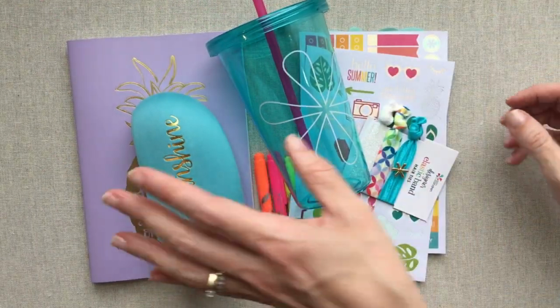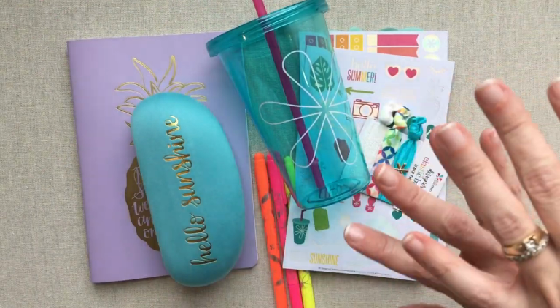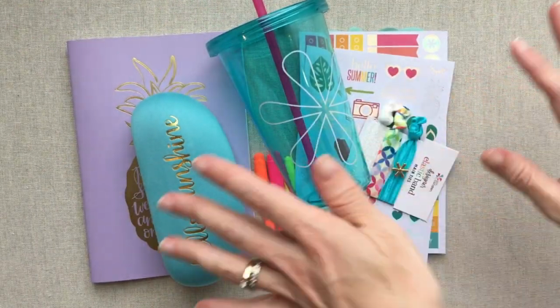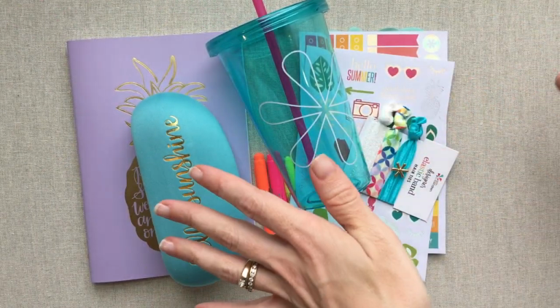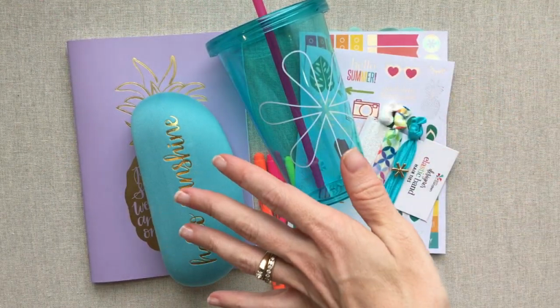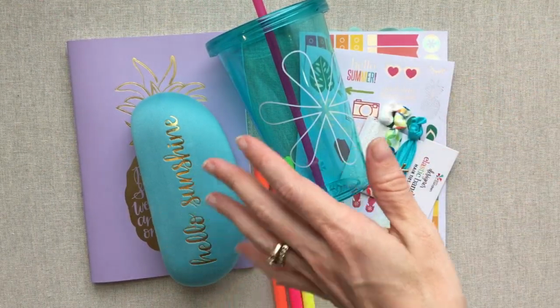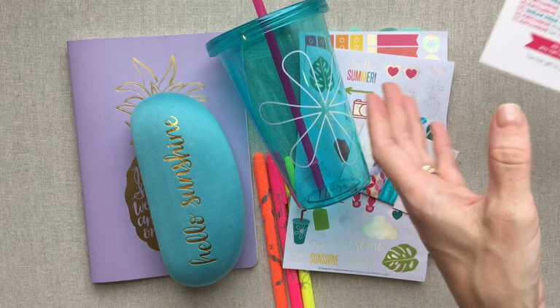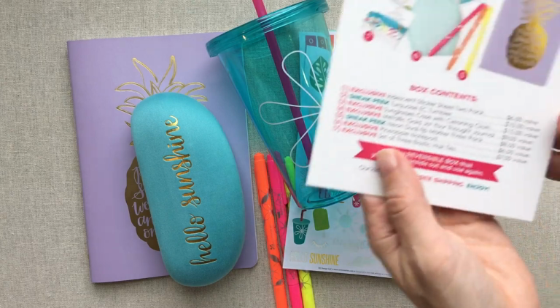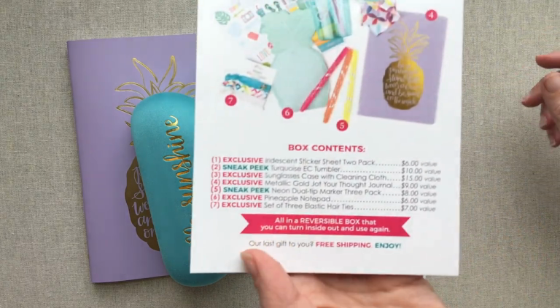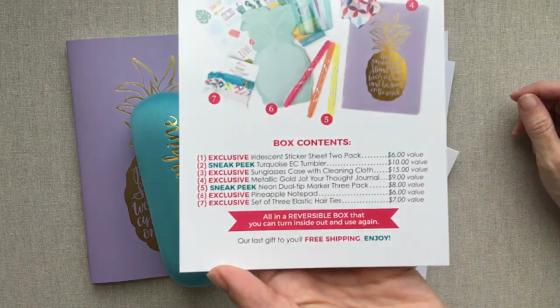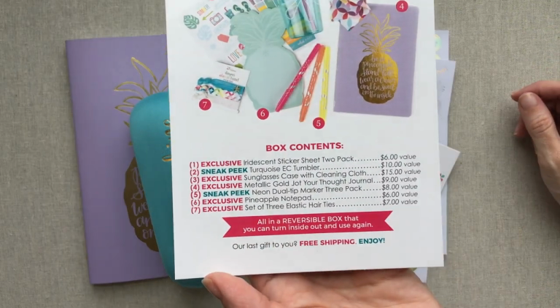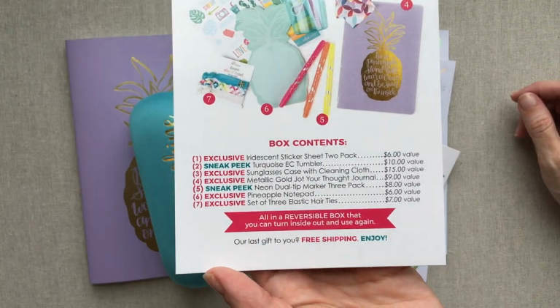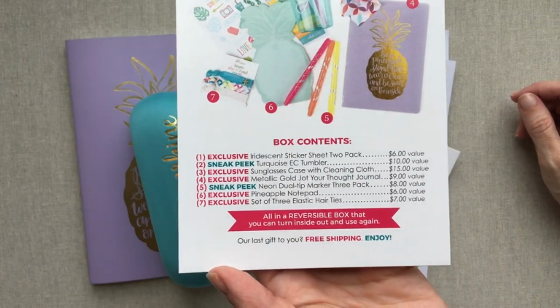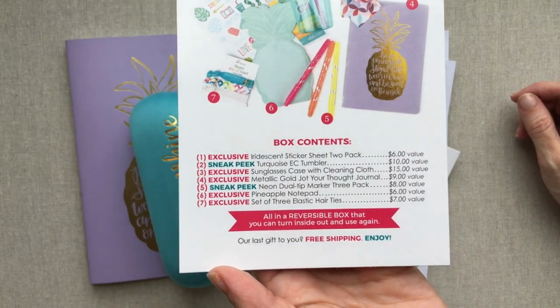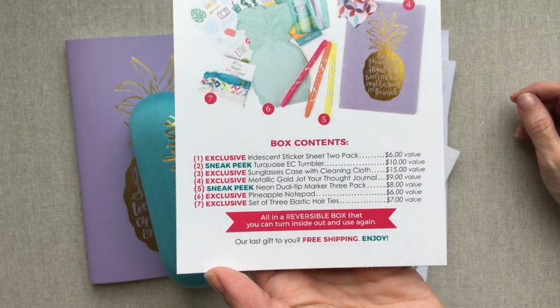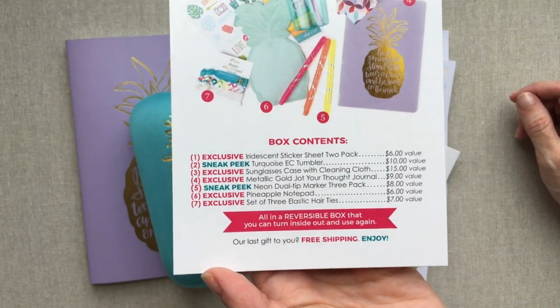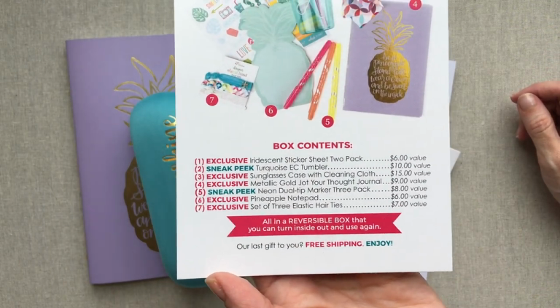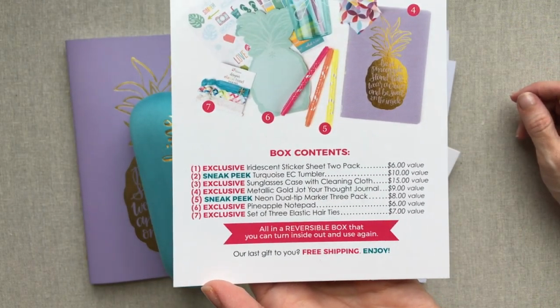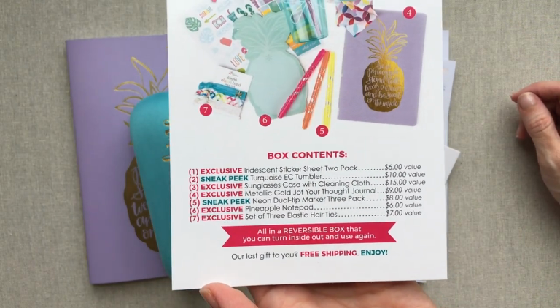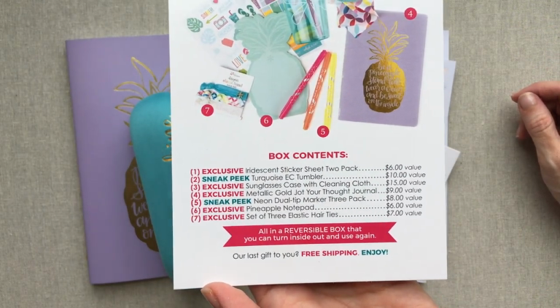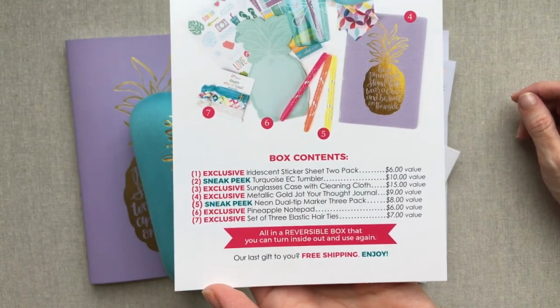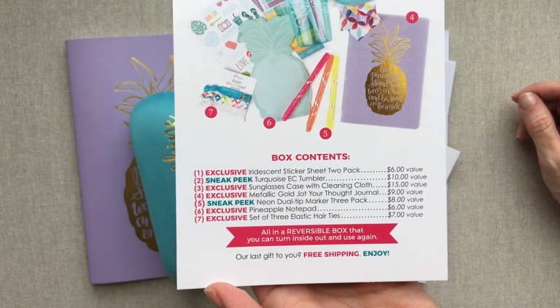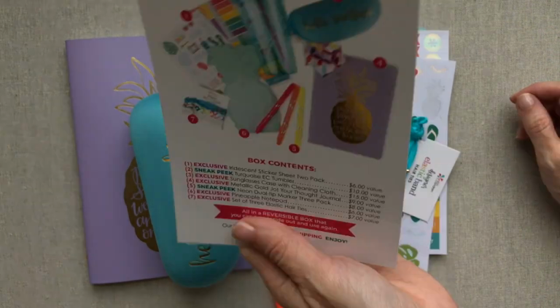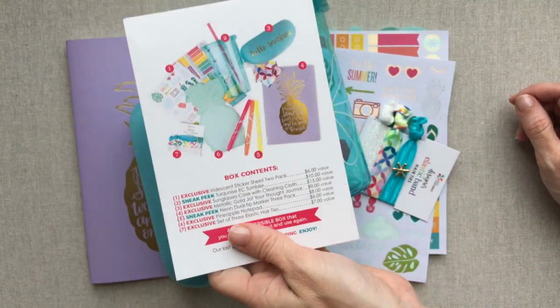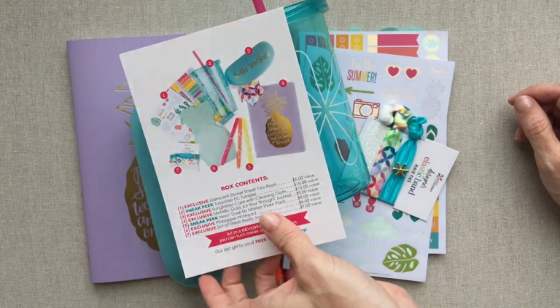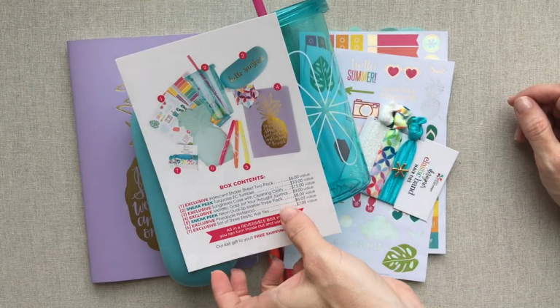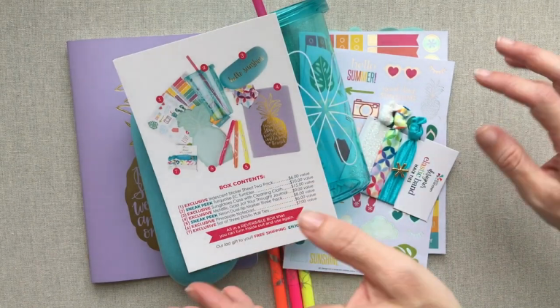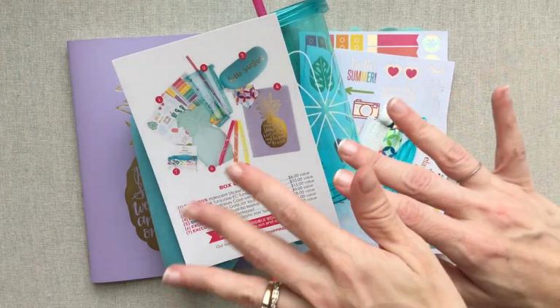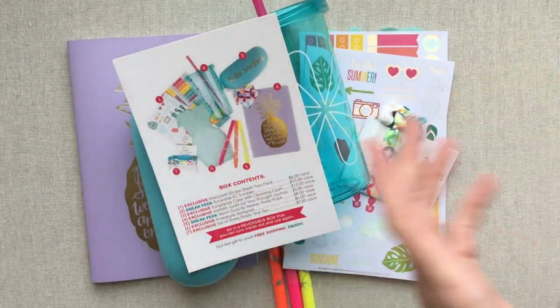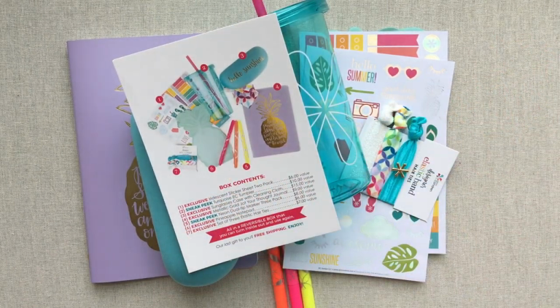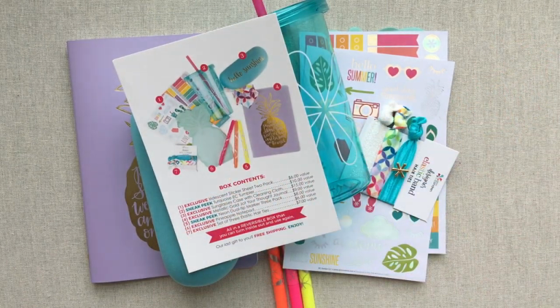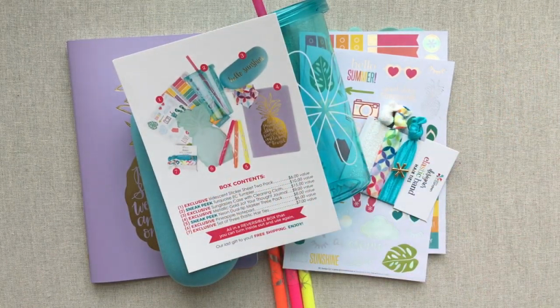Those are my thoughts on the summer seasonal surprise box. Let me know your thoughts down below. Thanks for joining me. Happy planning — we'll see you next time.